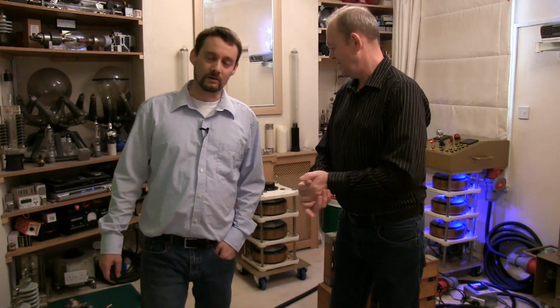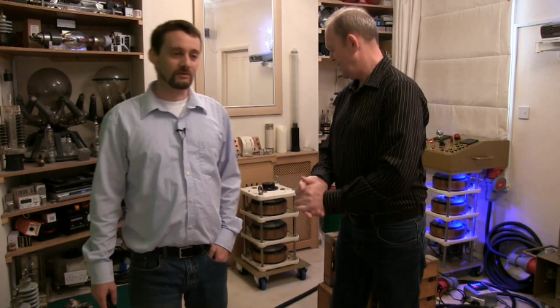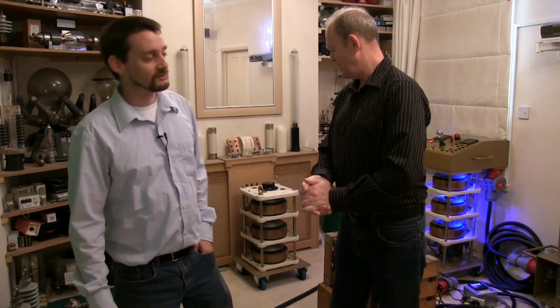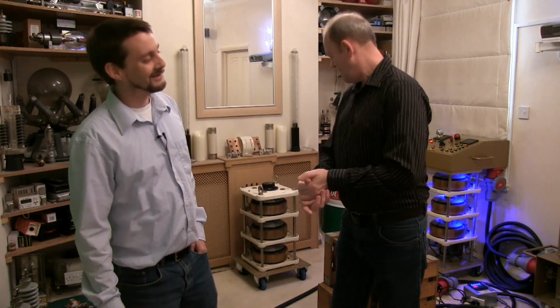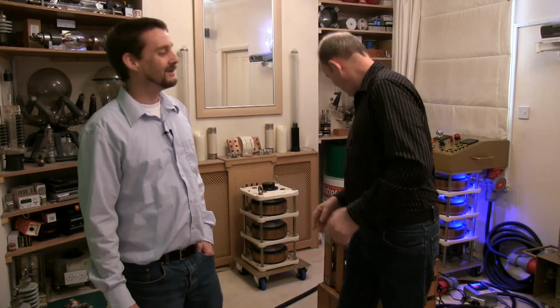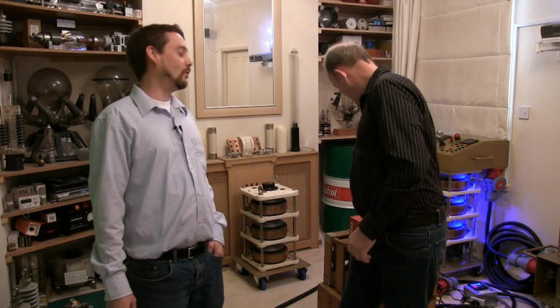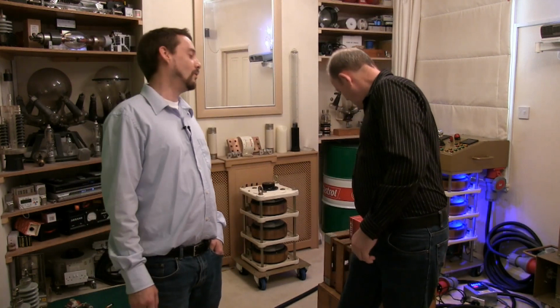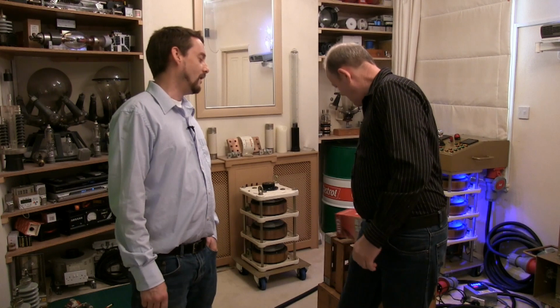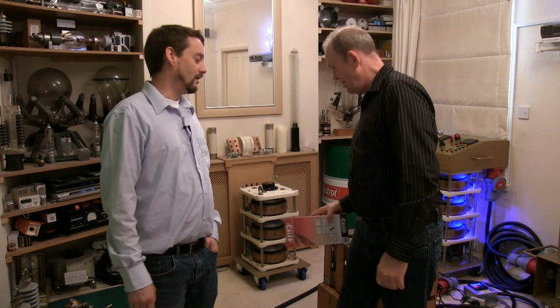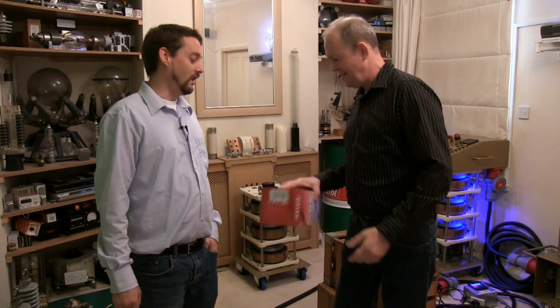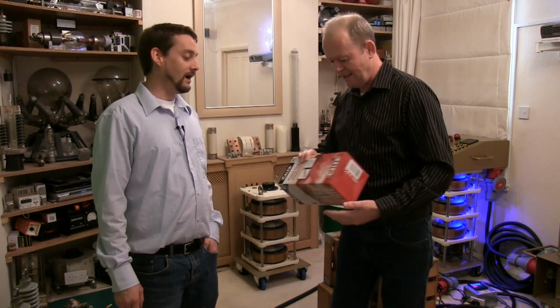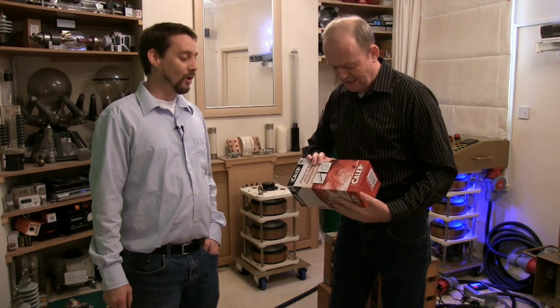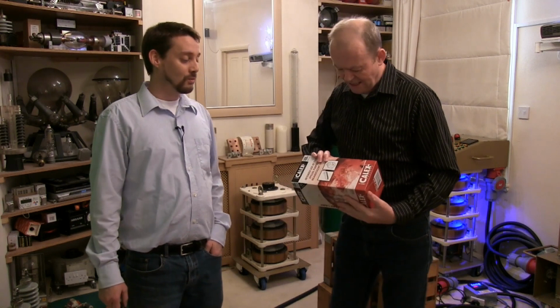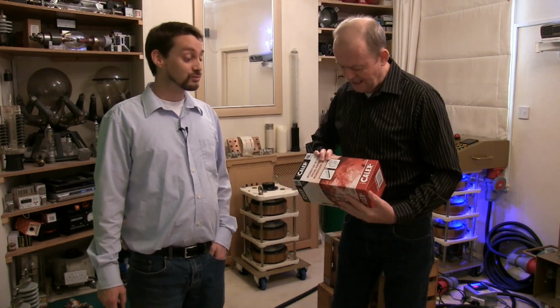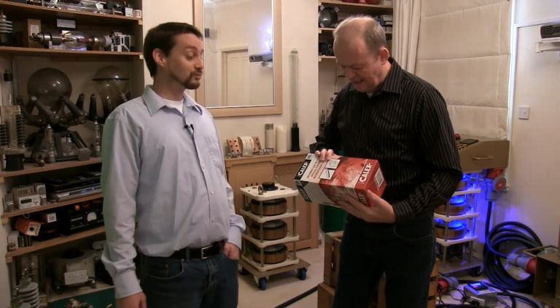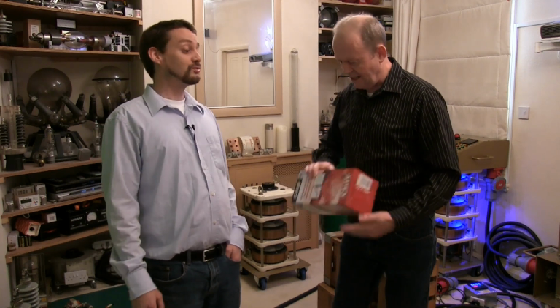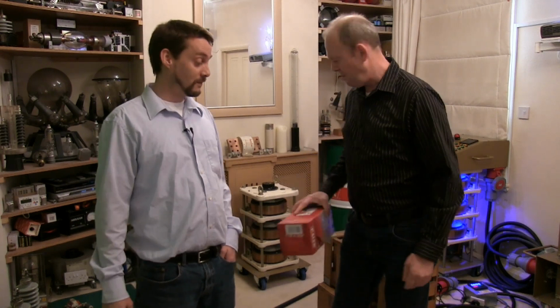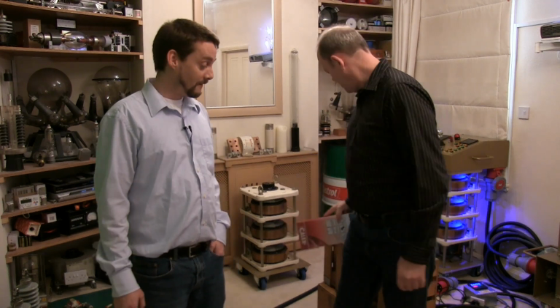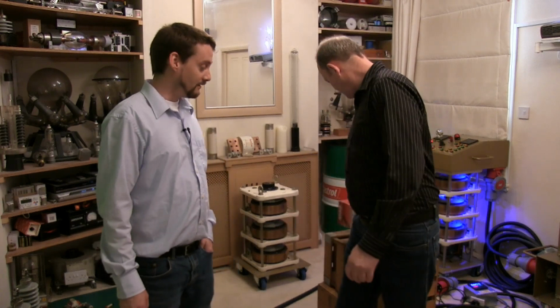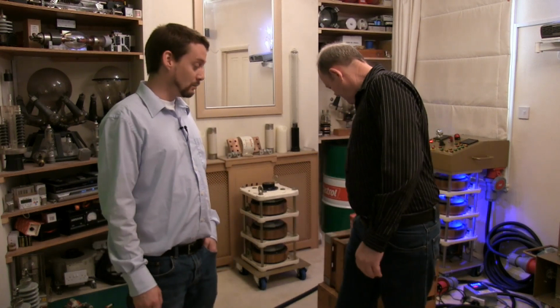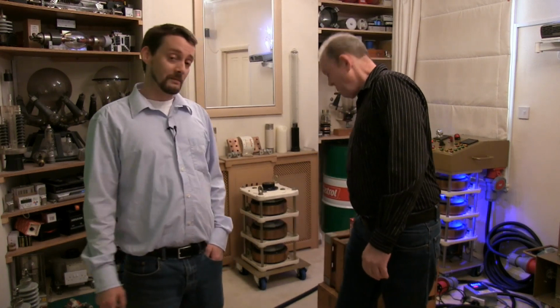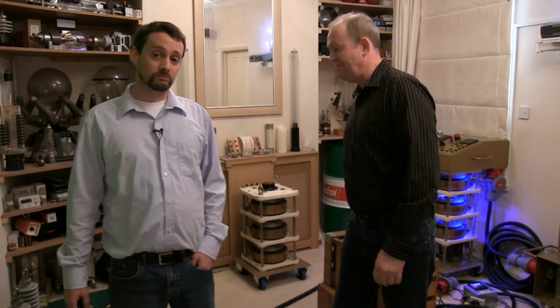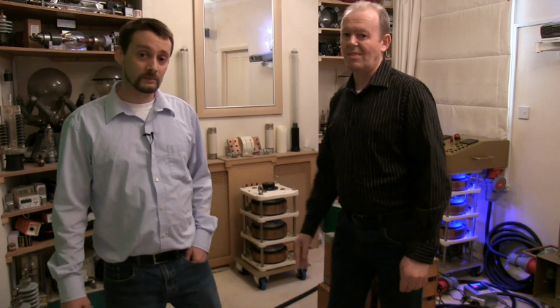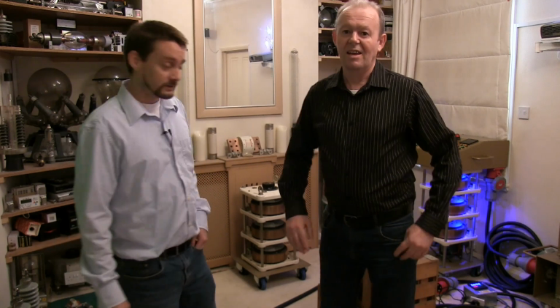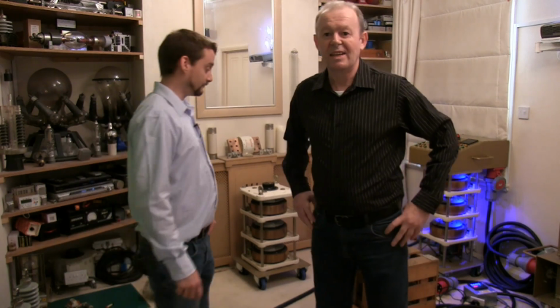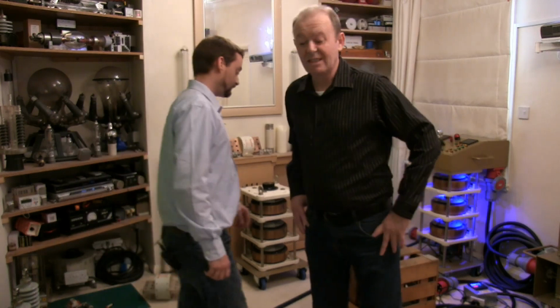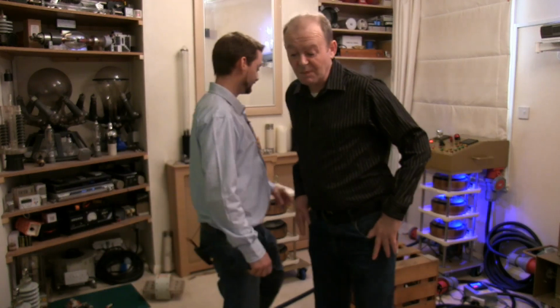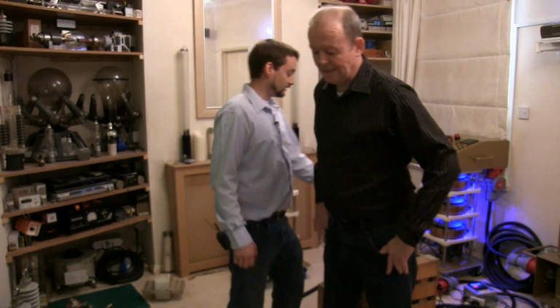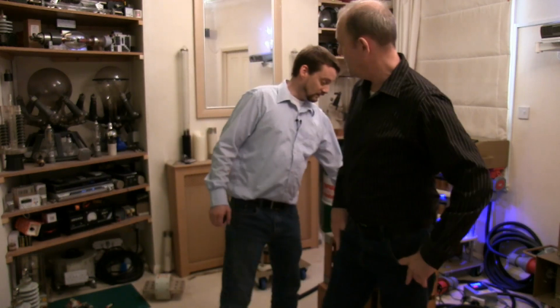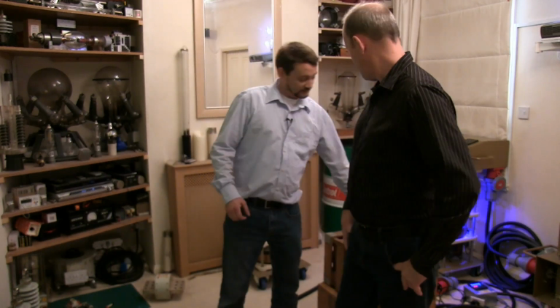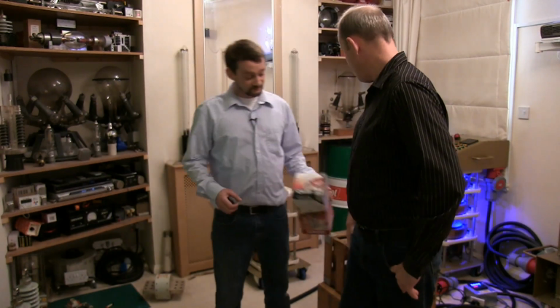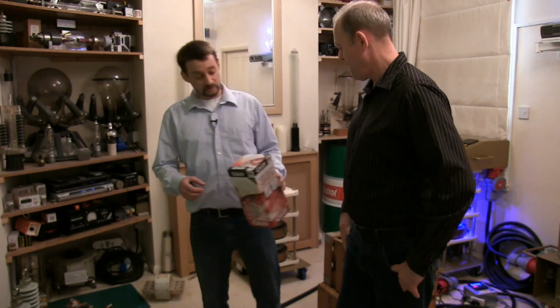What else have we got? Coffee grinder. Light bulb. 1,000 watt light bulb. Well, that sounds good to me. I think that sounds very good.